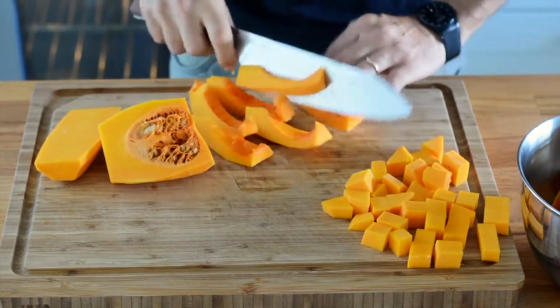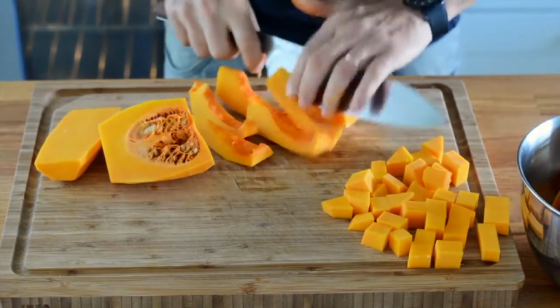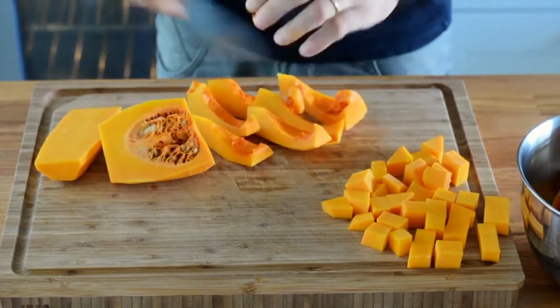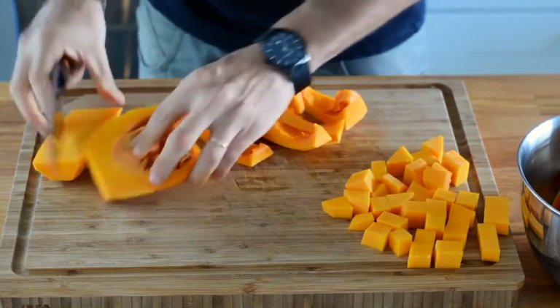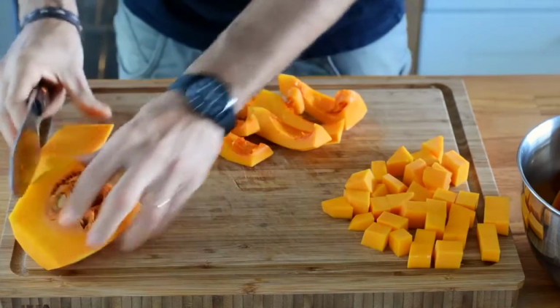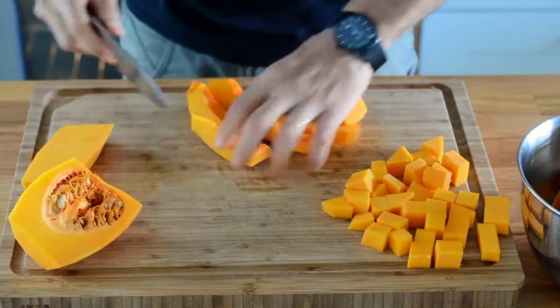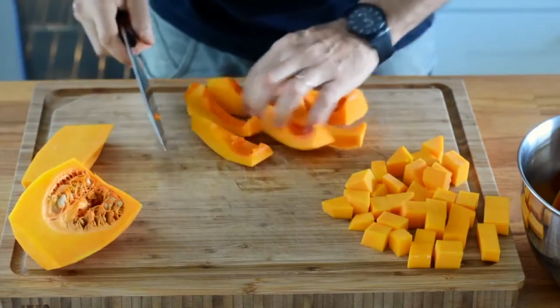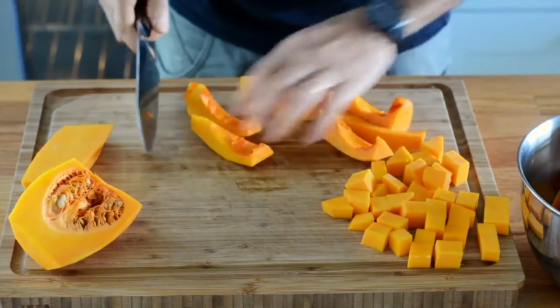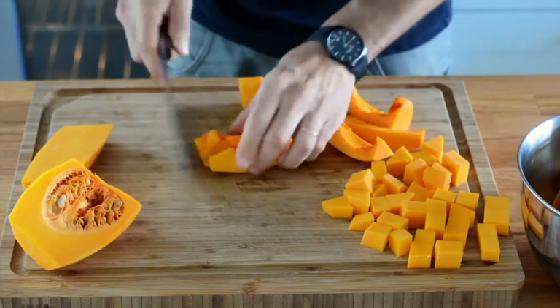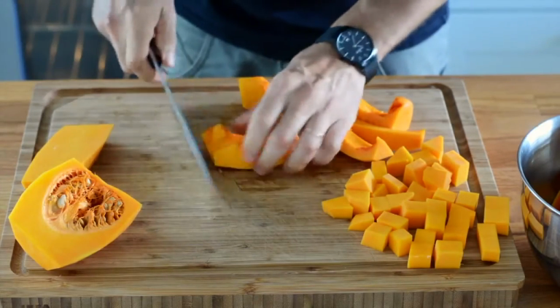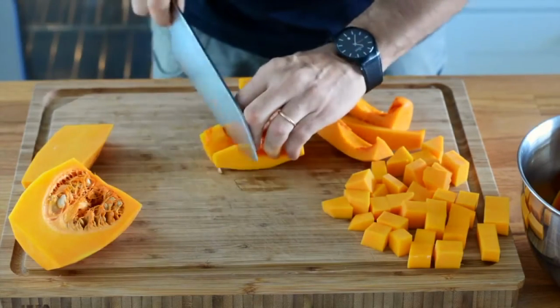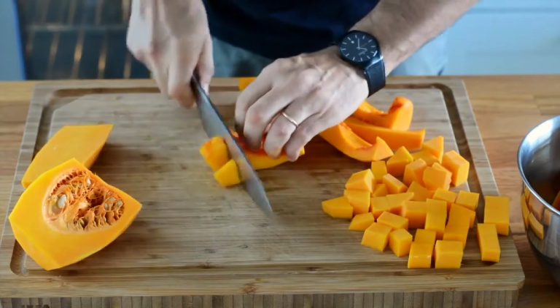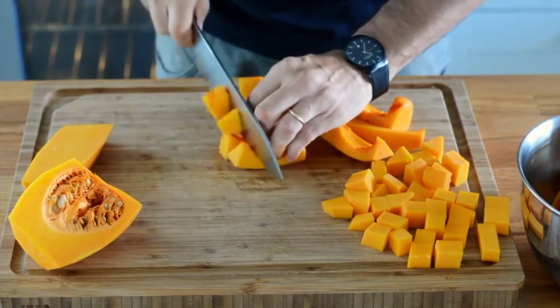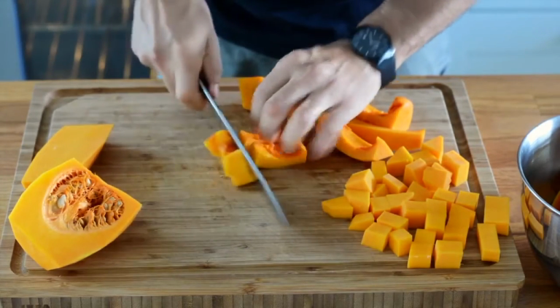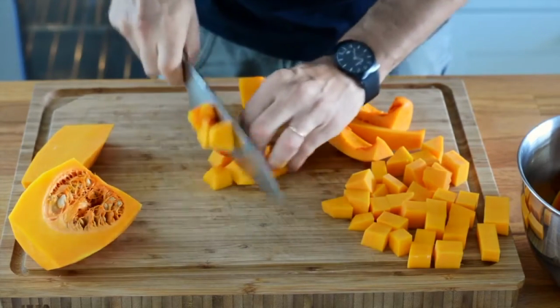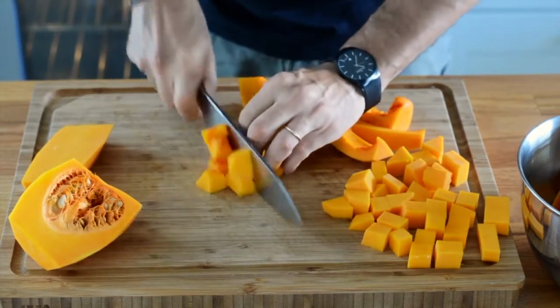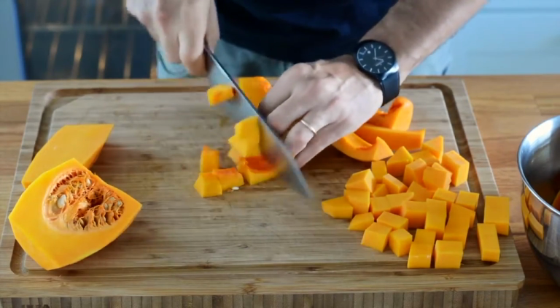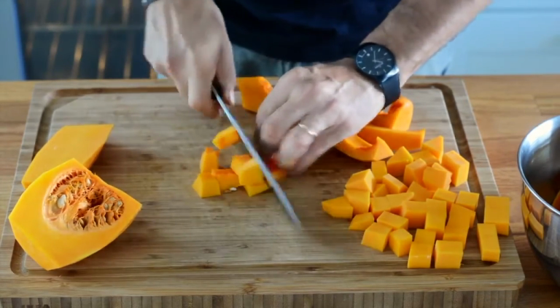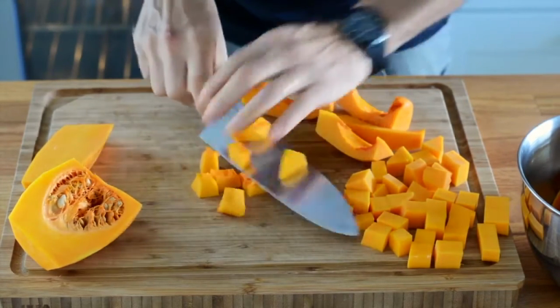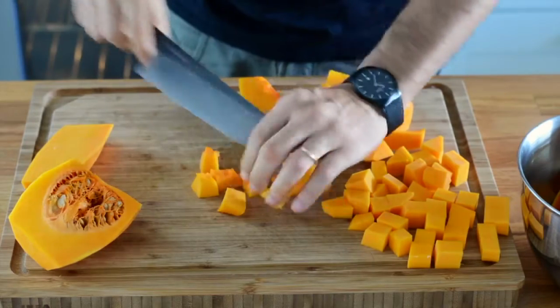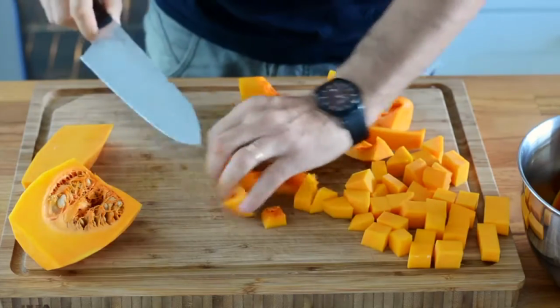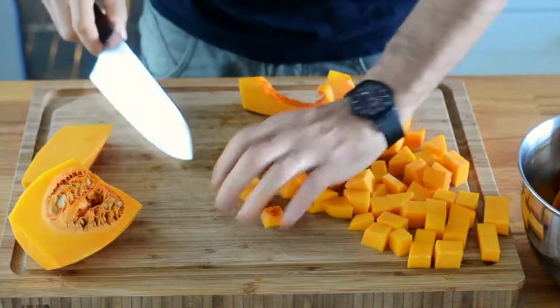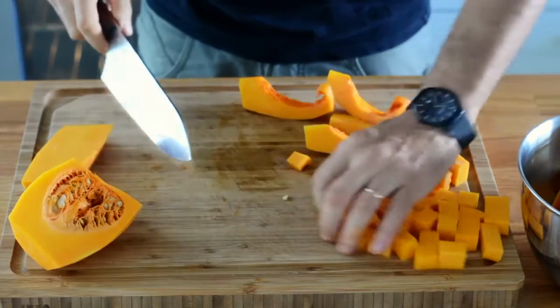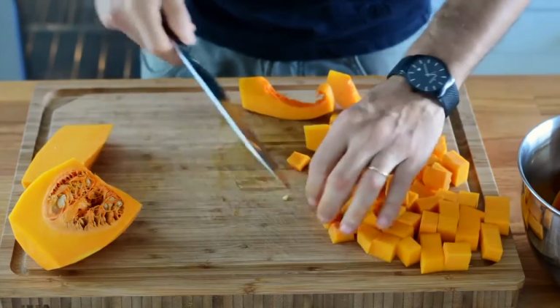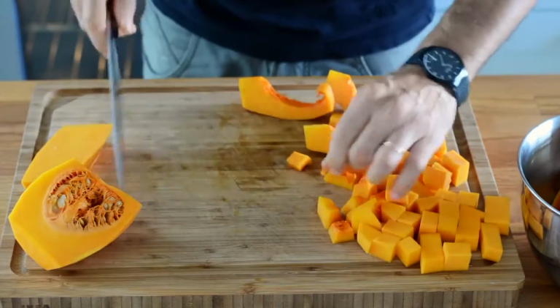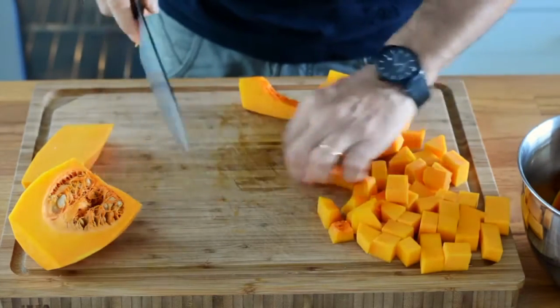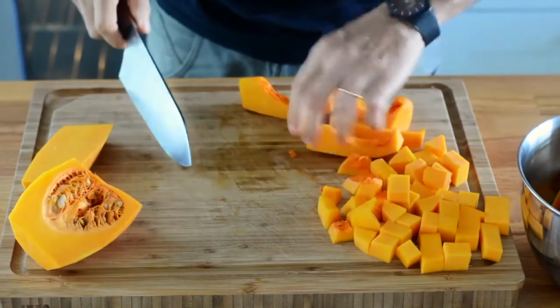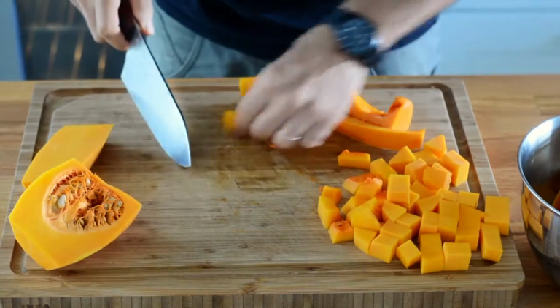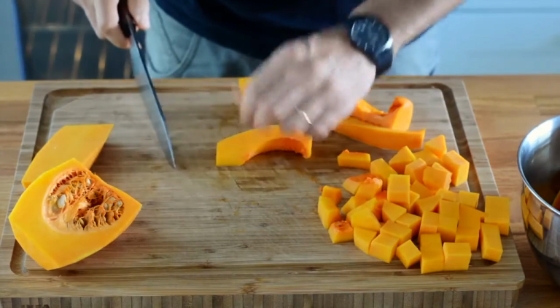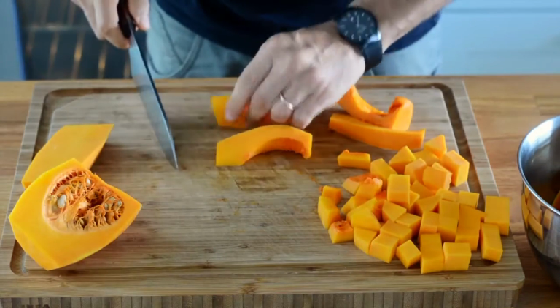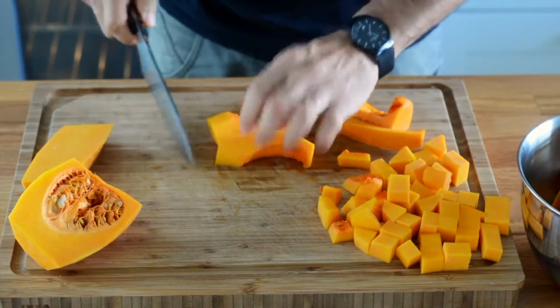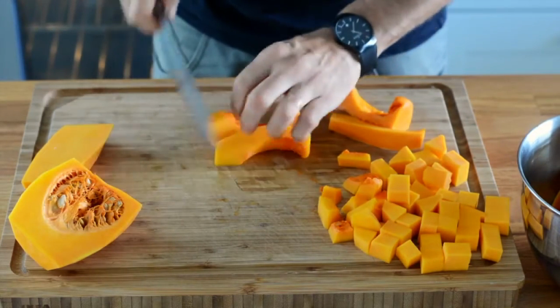The principle is the same: I make a batonnet, or french fries if you will, and then just dice the batonnets to finish the butternut squash.